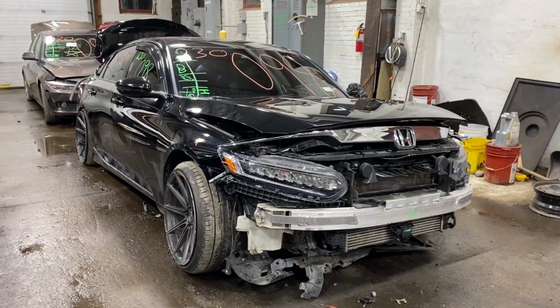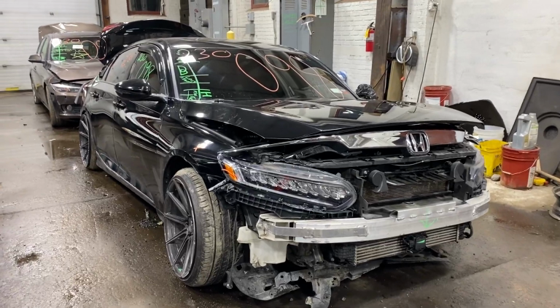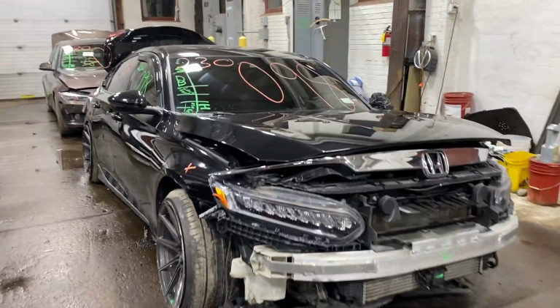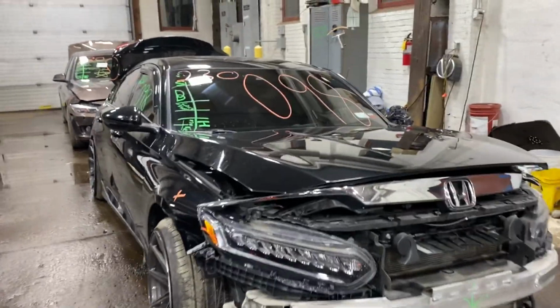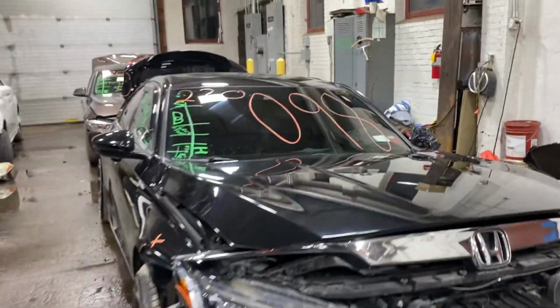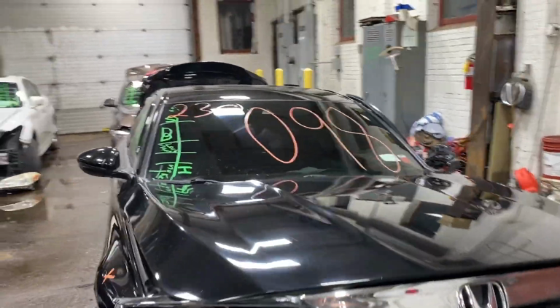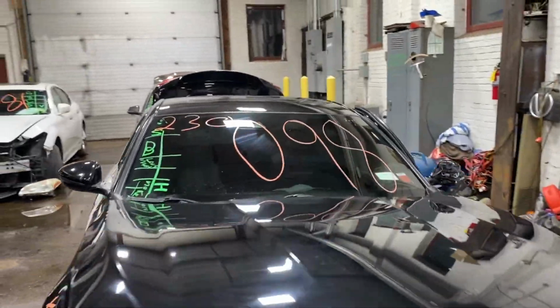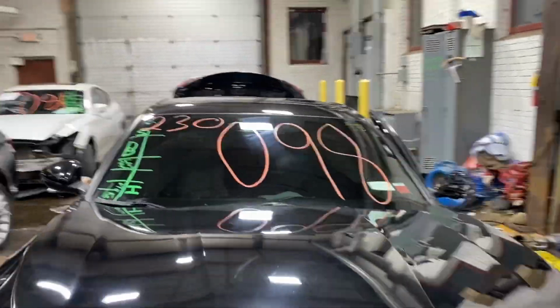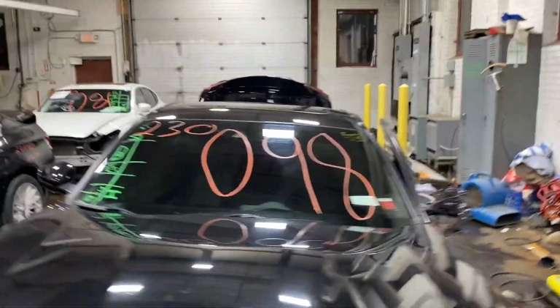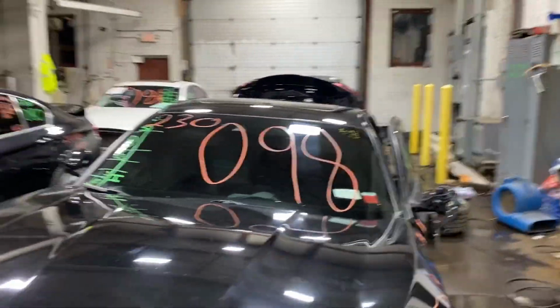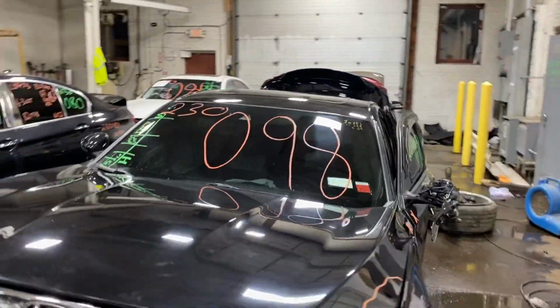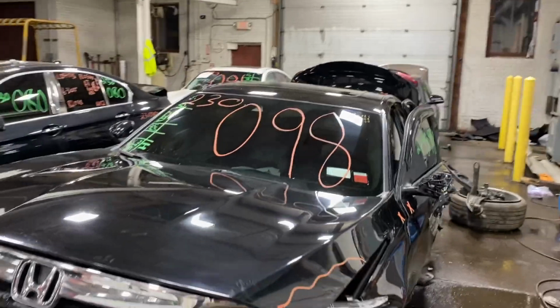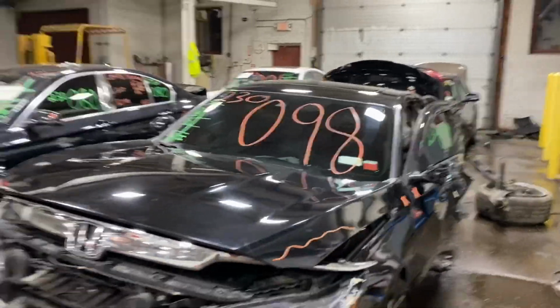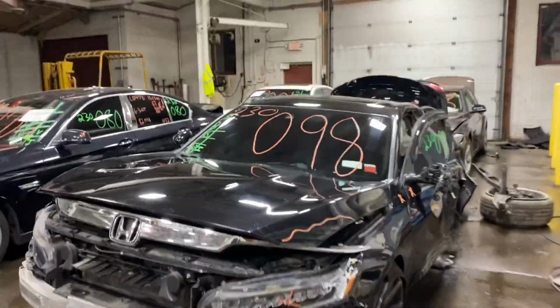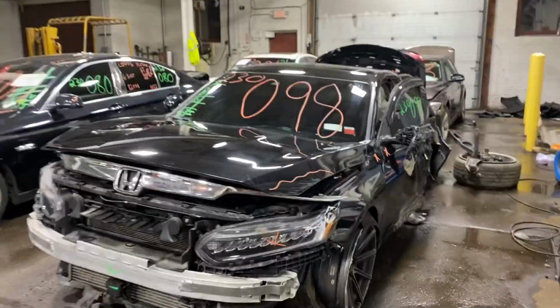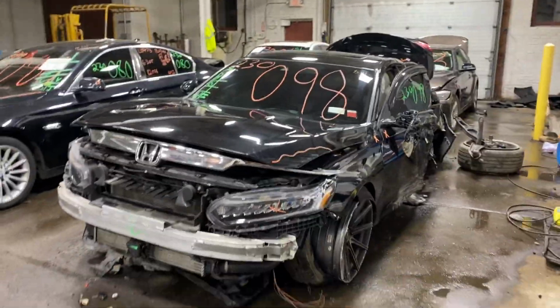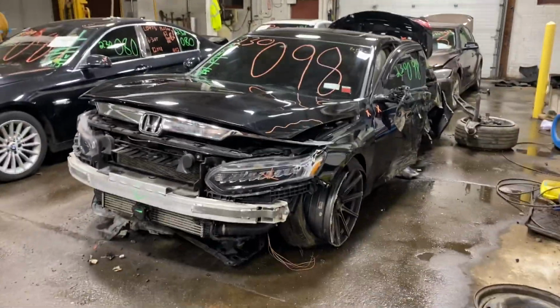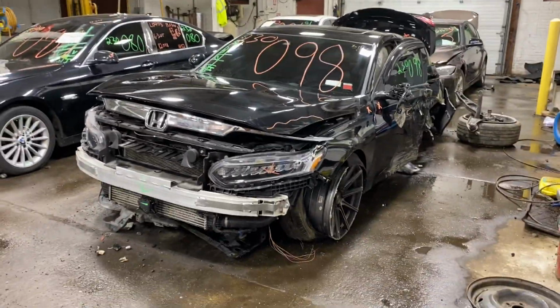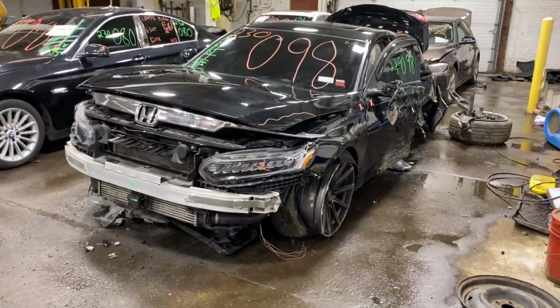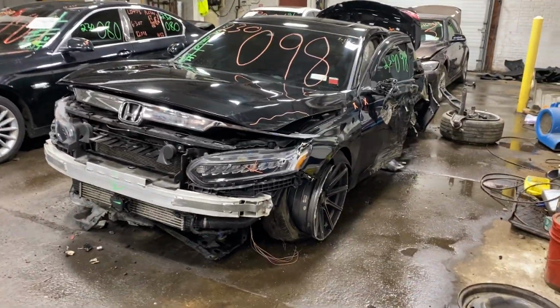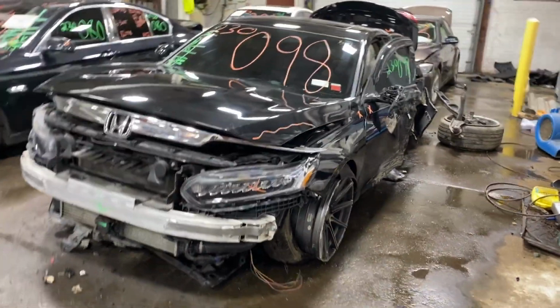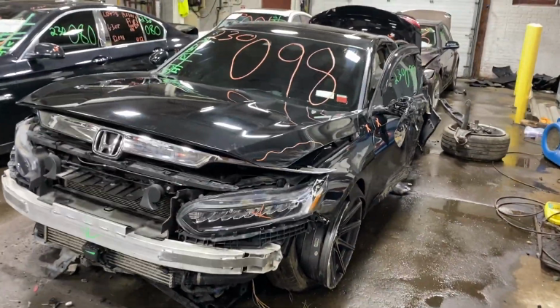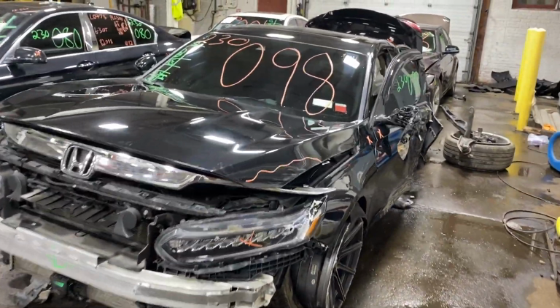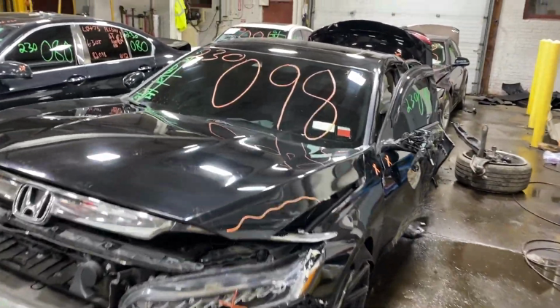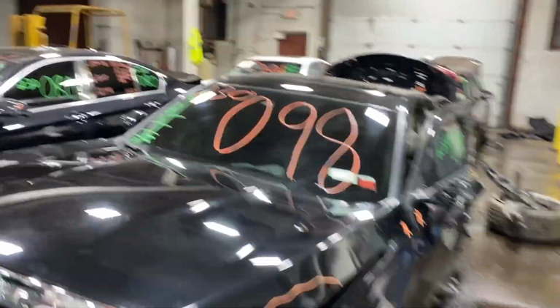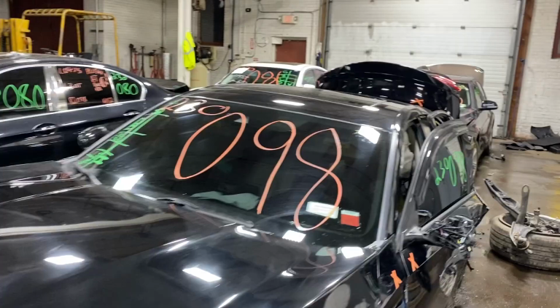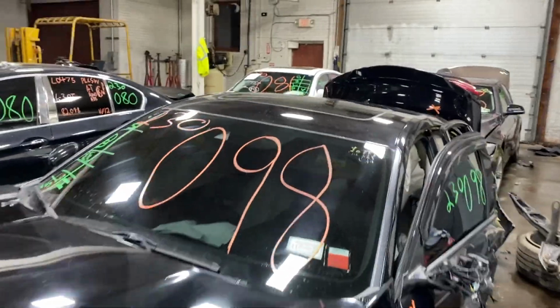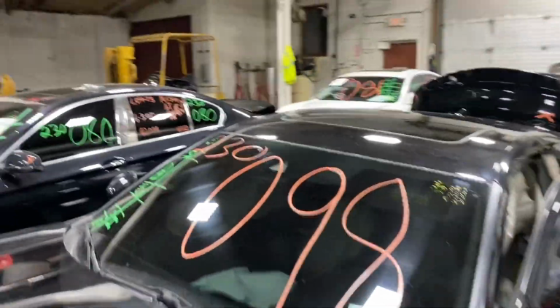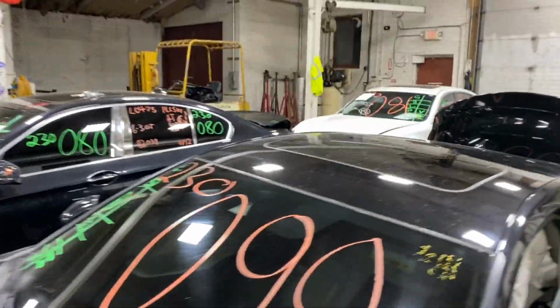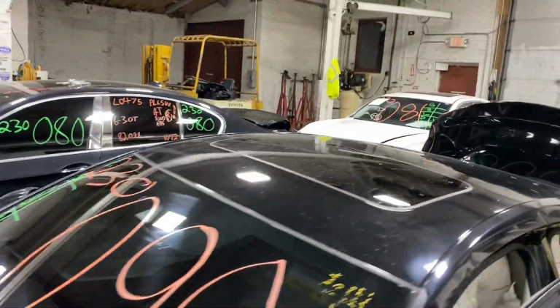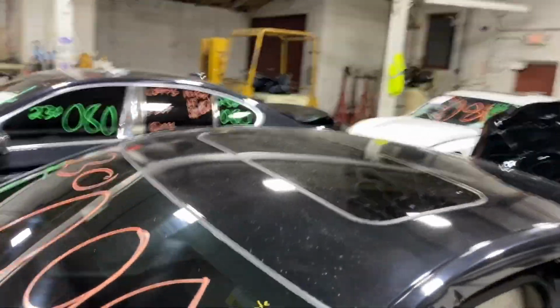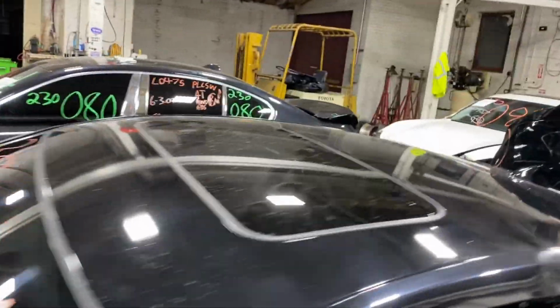Welcome to Tom's Fun Auto Parts Video Inventory. Today's stock number 230098. Today we do have a 2018 Honda Accord.